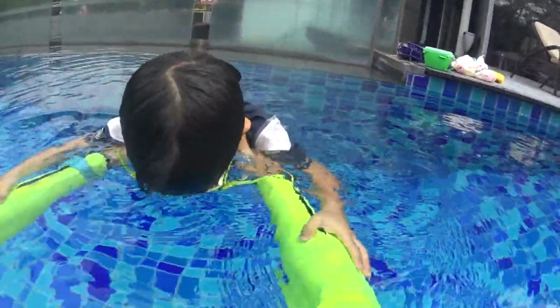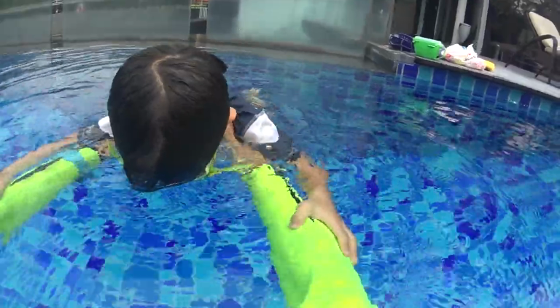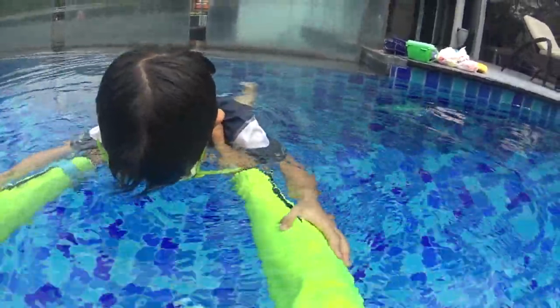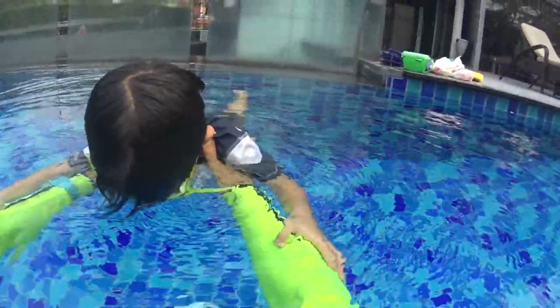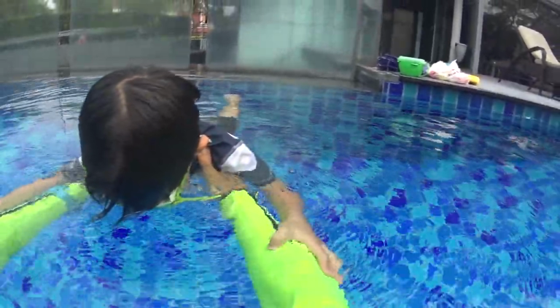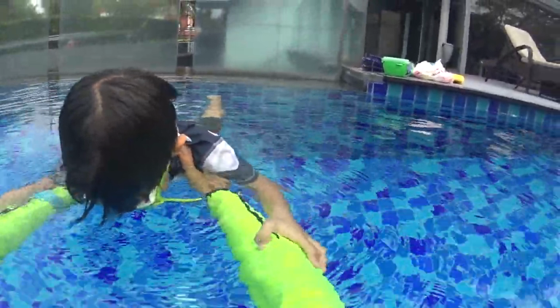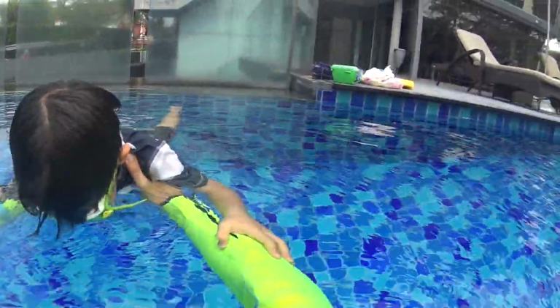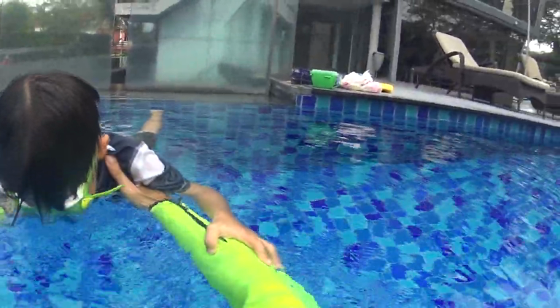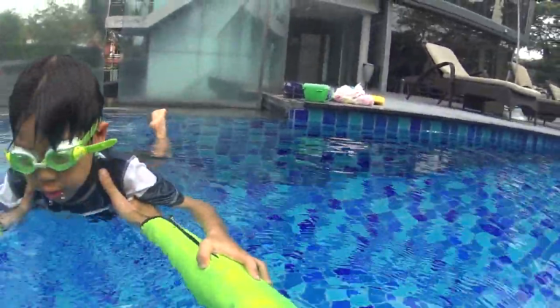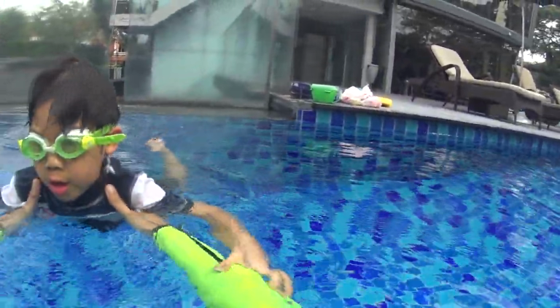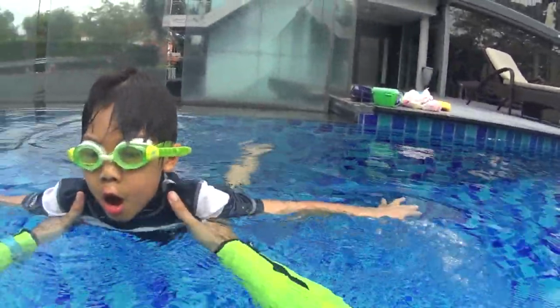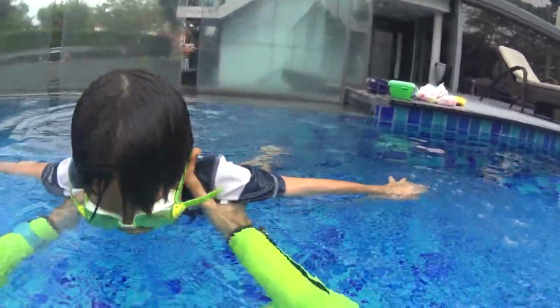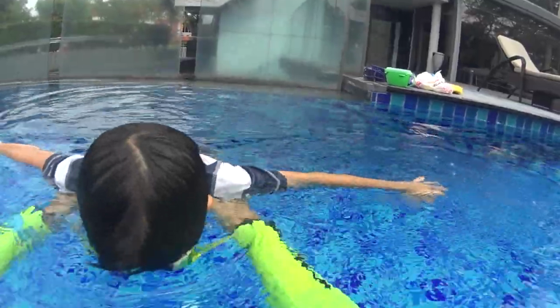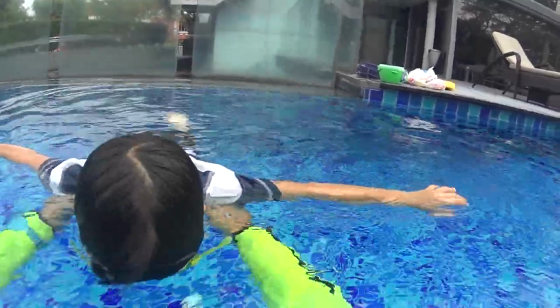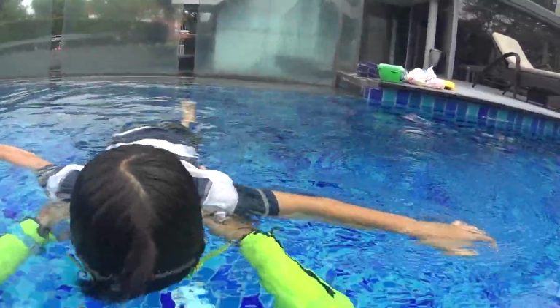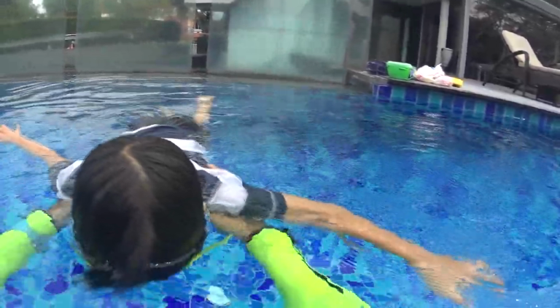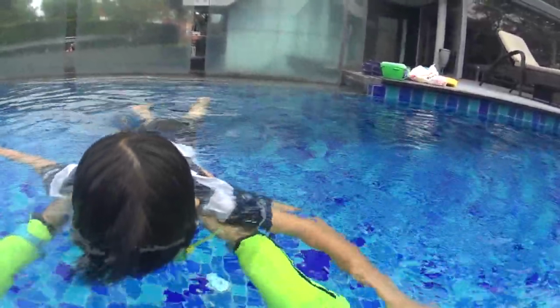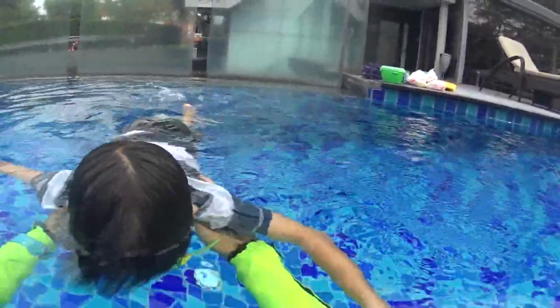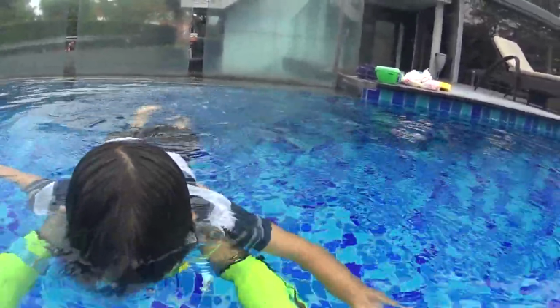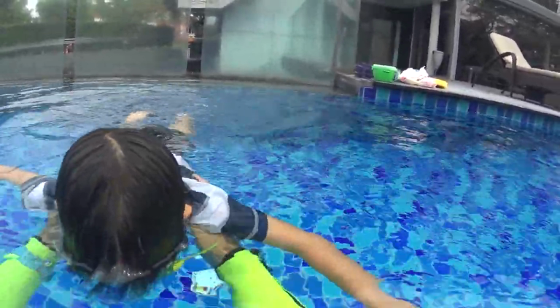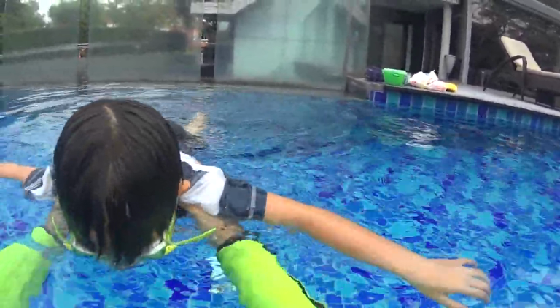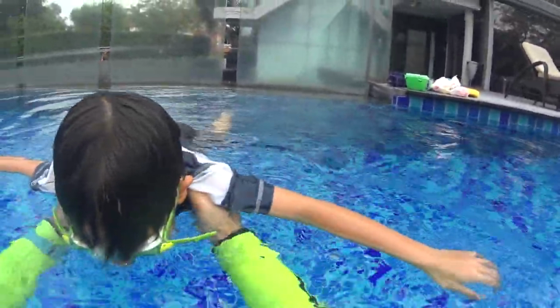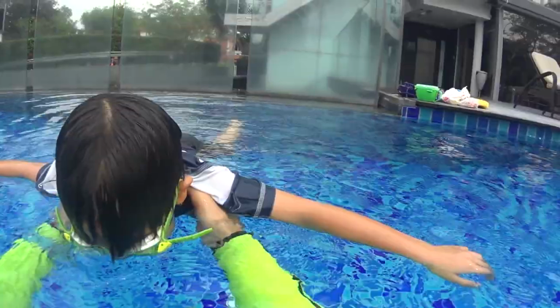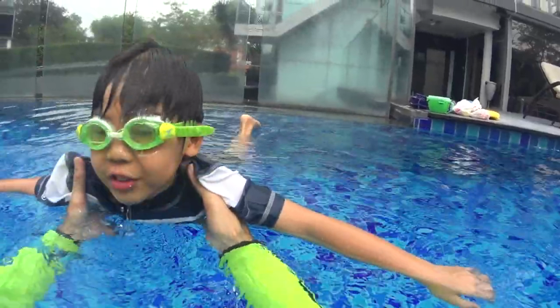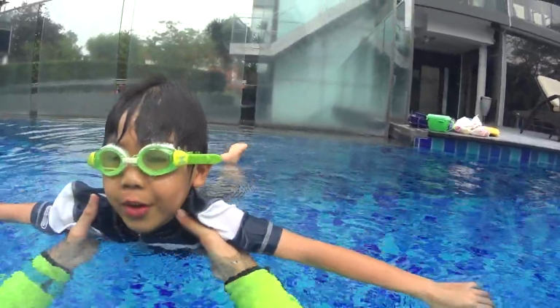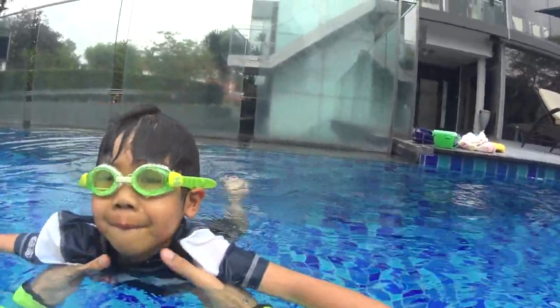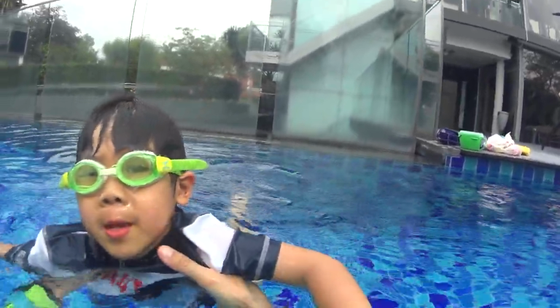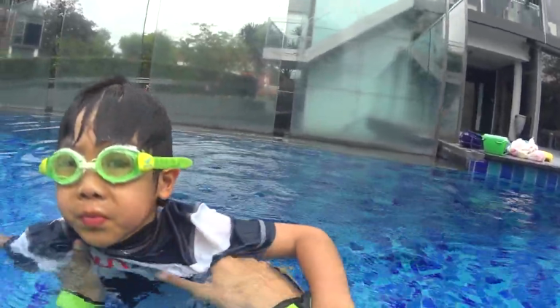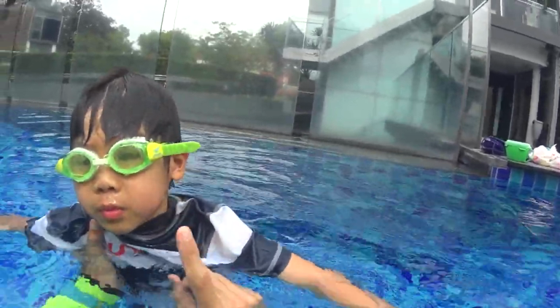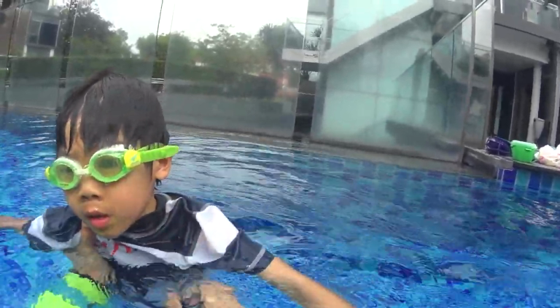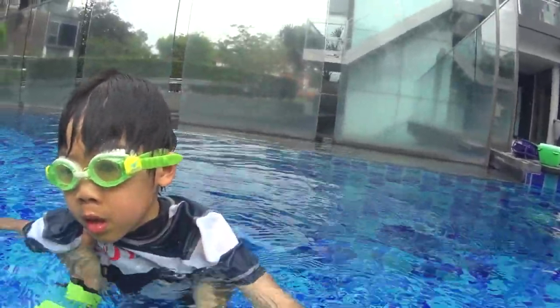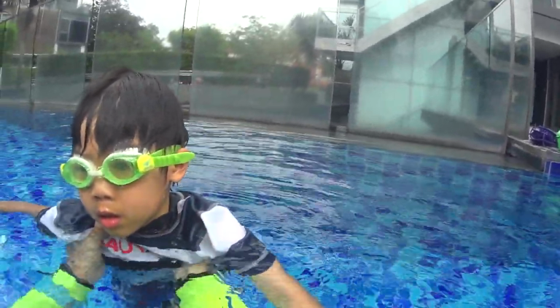One, two, three, four, five. Relax your arms. Relax your arms. Try to fly. One, two, three, four, five. Okay, Toto, remember — don't hold your breath. Very important. Keep blowing your bubbles.